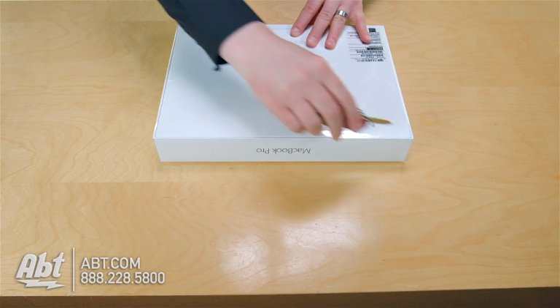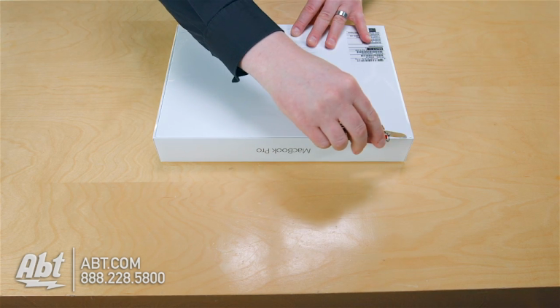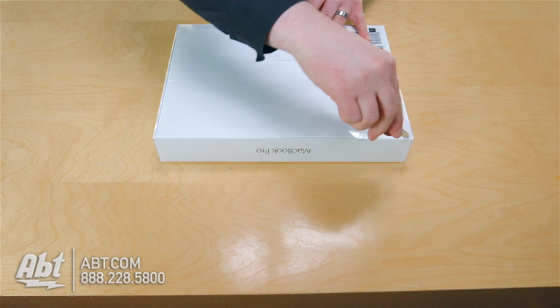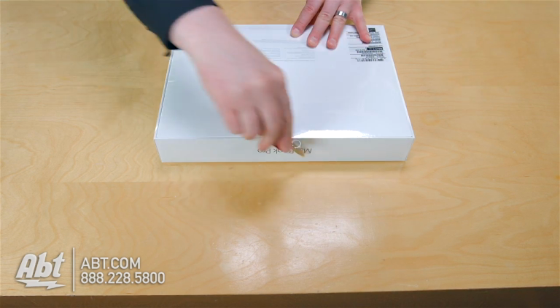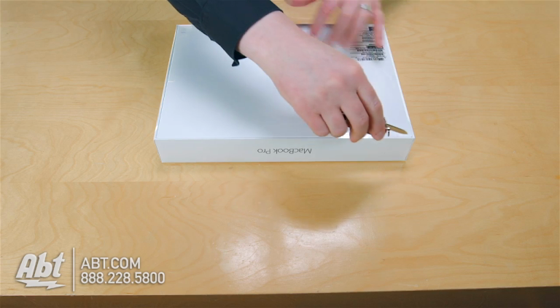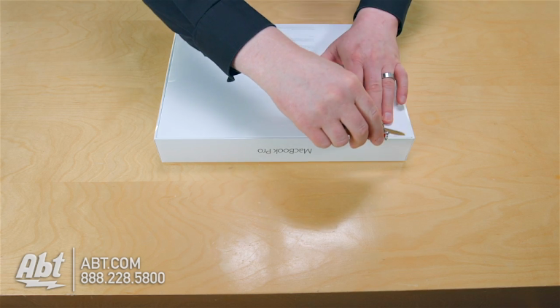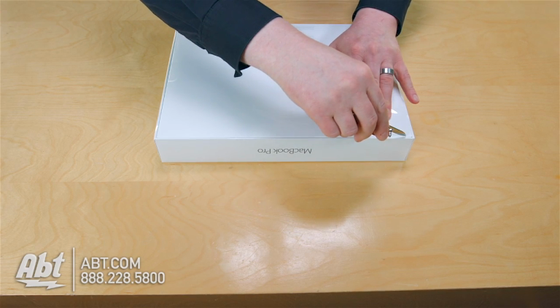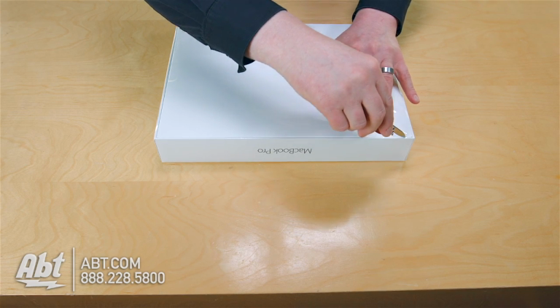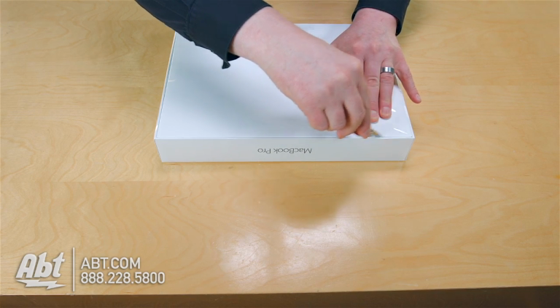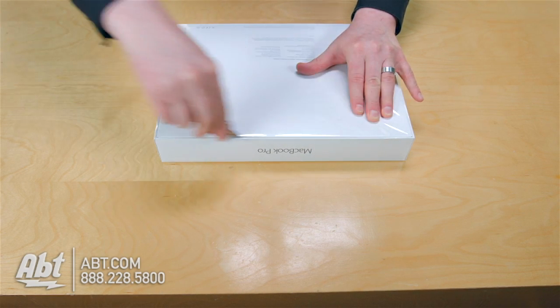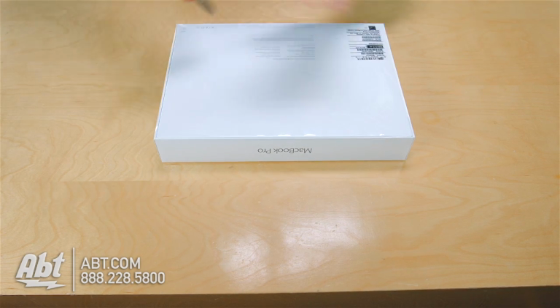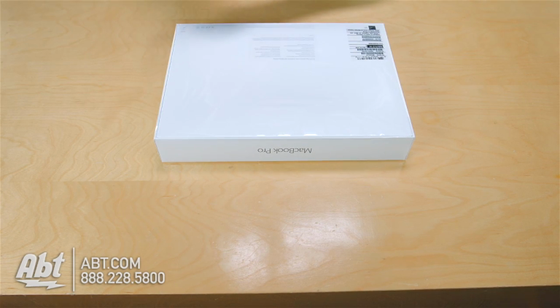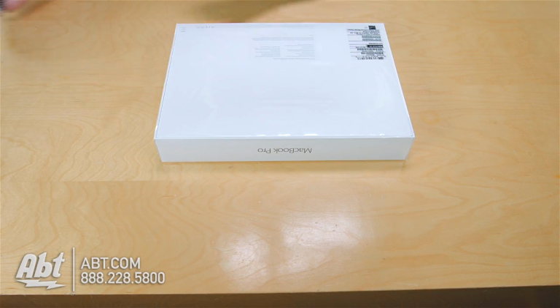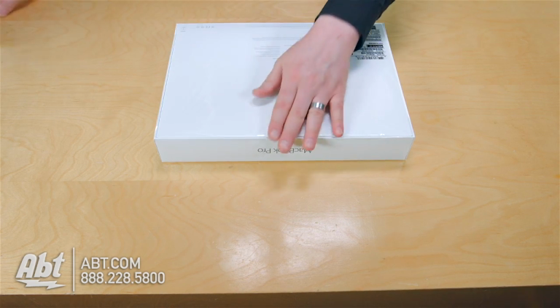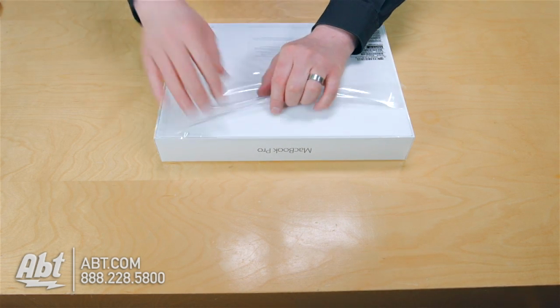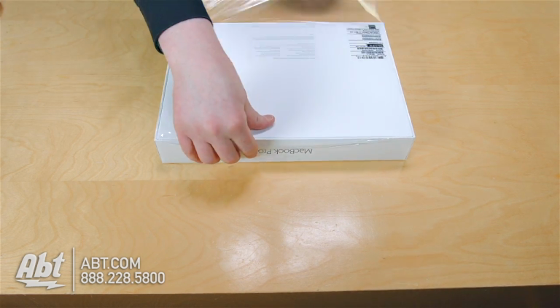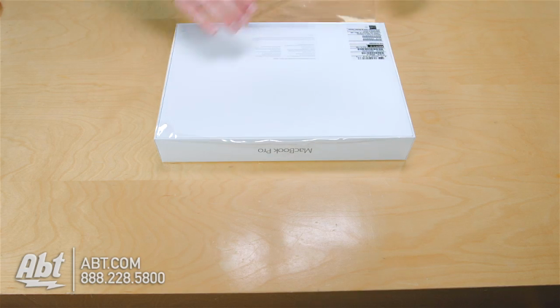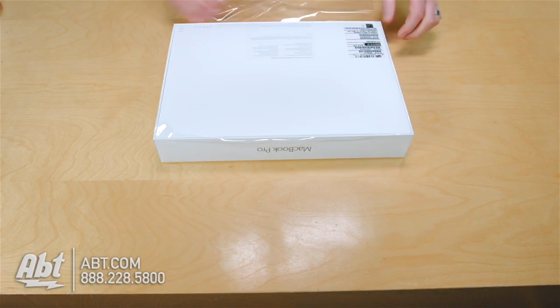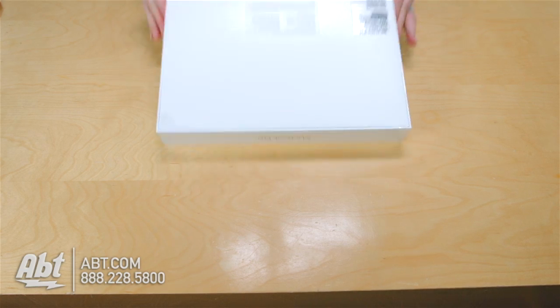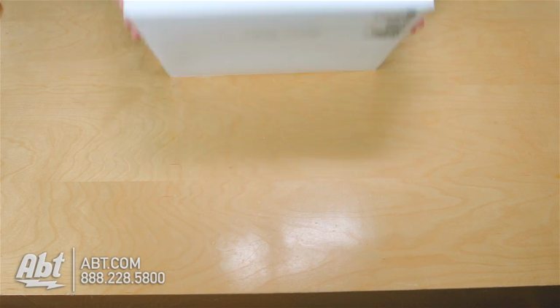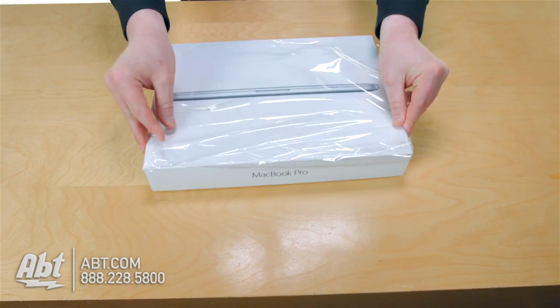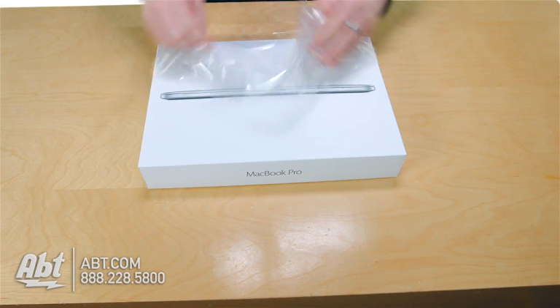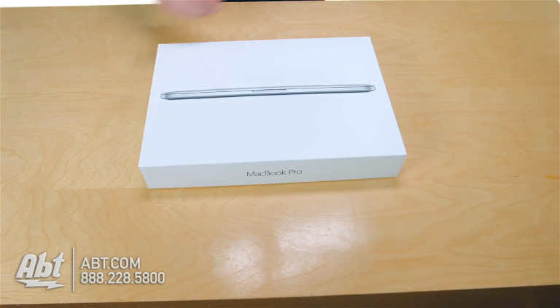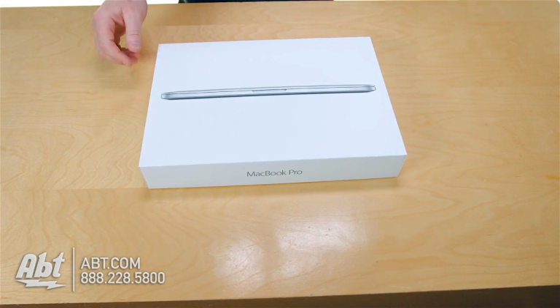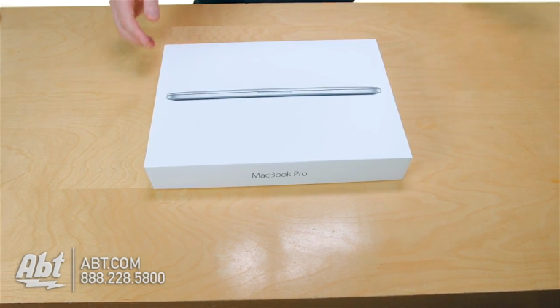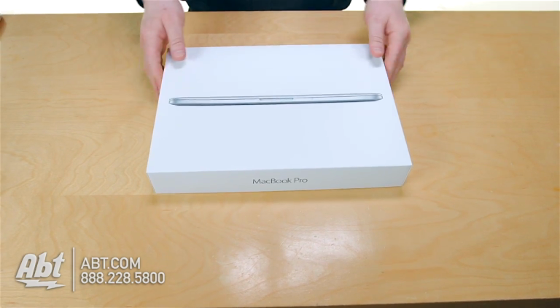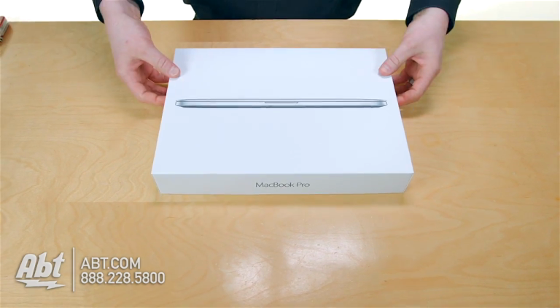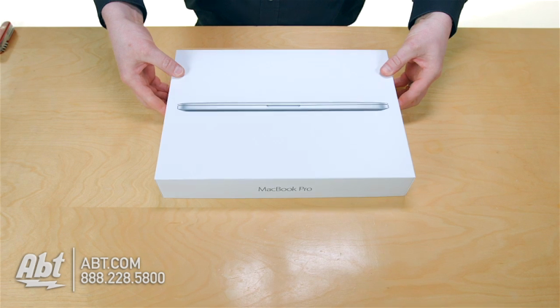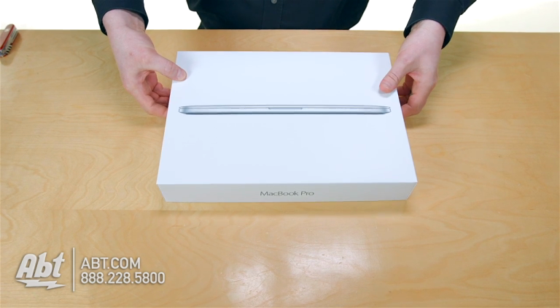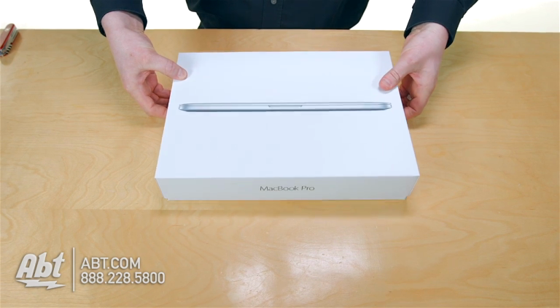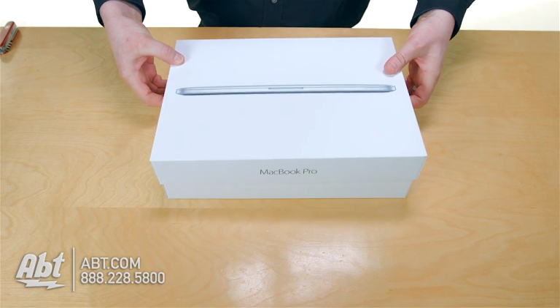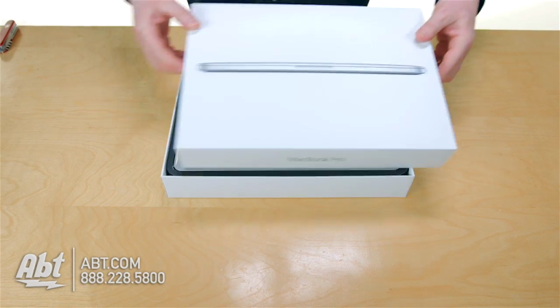Or if you're planning on getting one, APT.com has a great deal of configurations available. We have the standard series in stock, but if you wanted more storage or more RAM, we can configure all sorts of options.